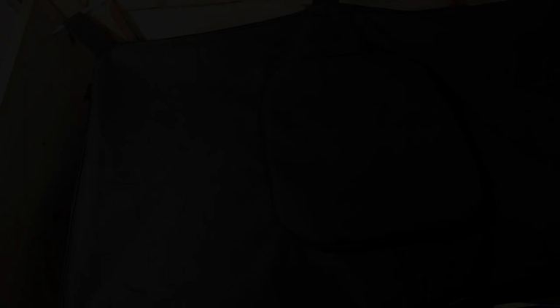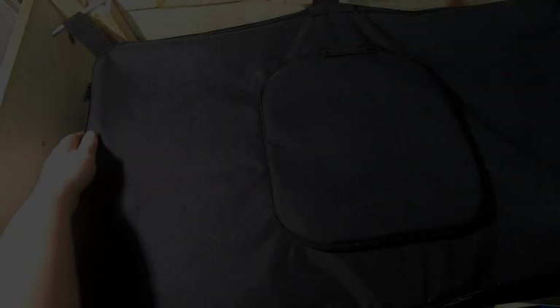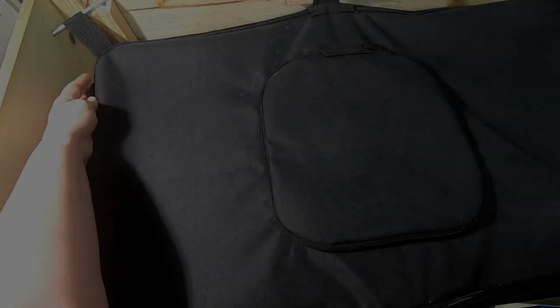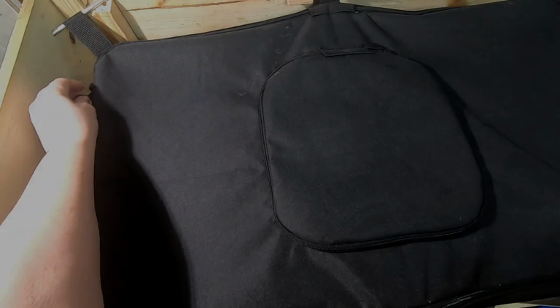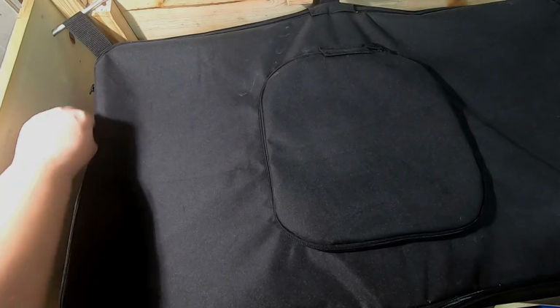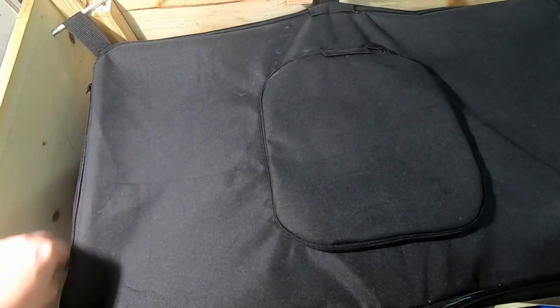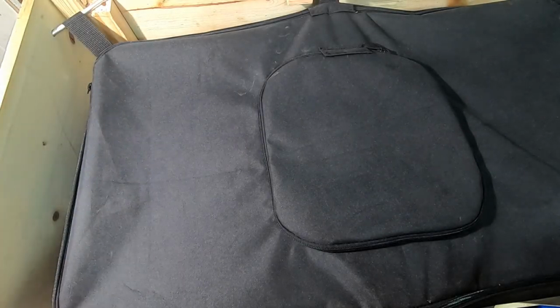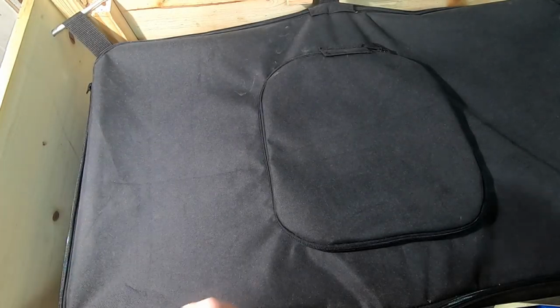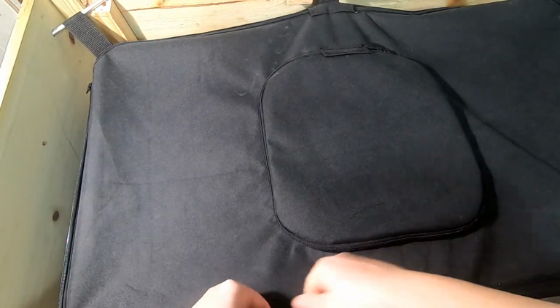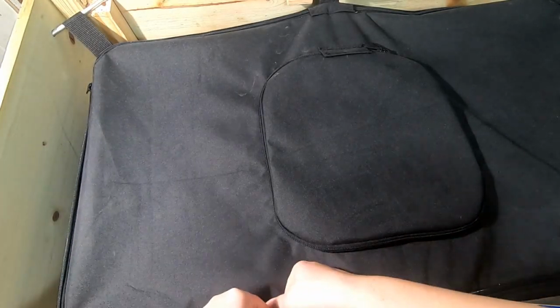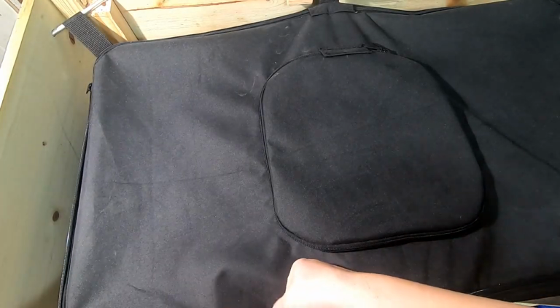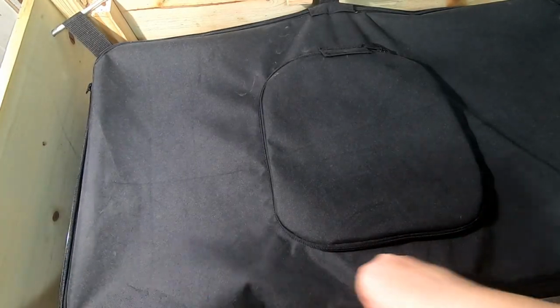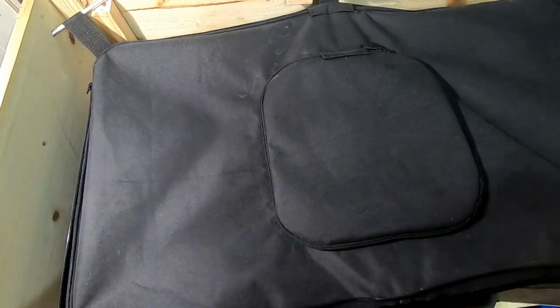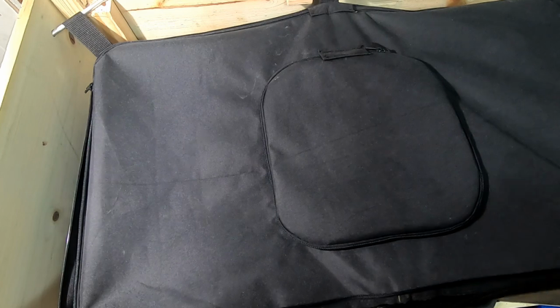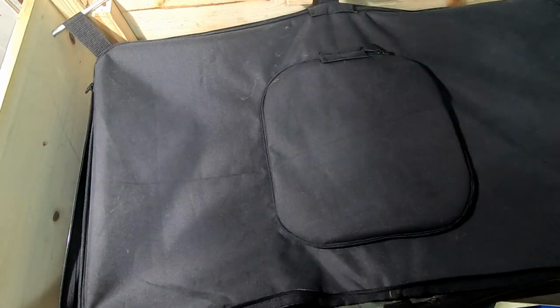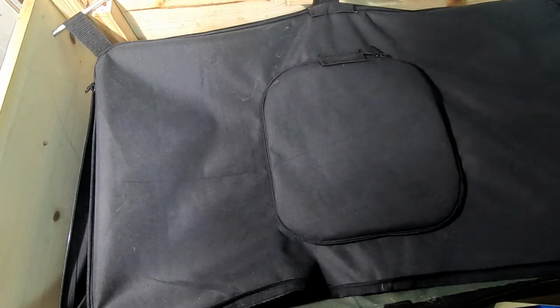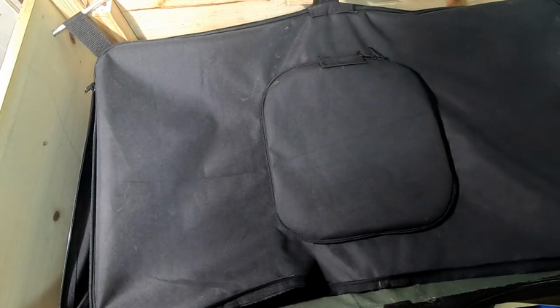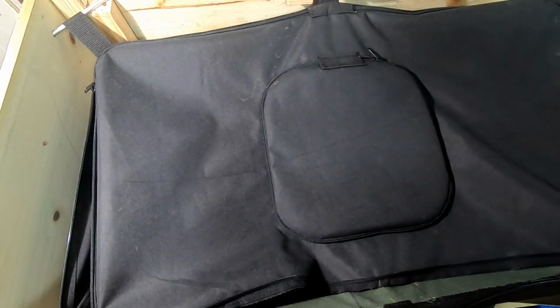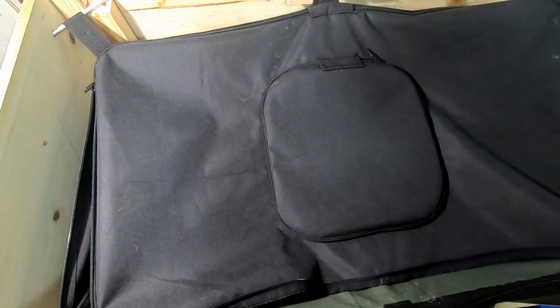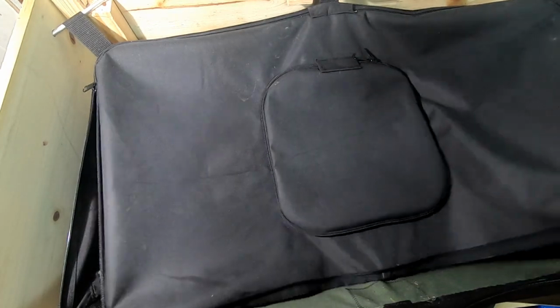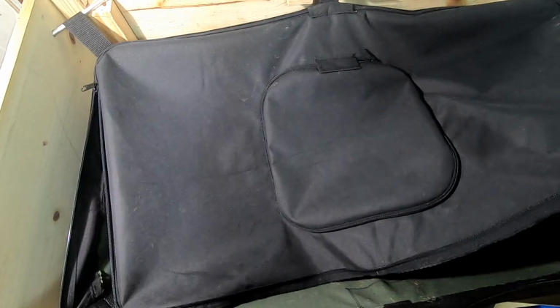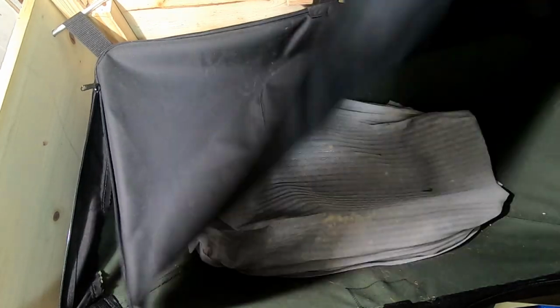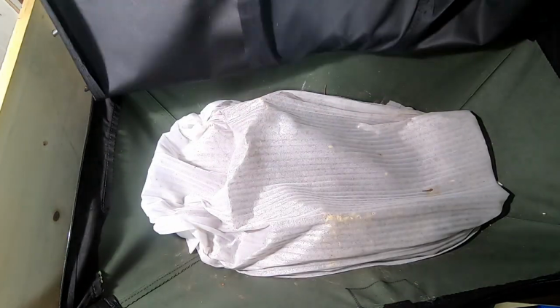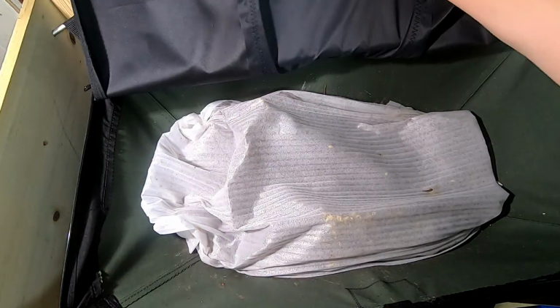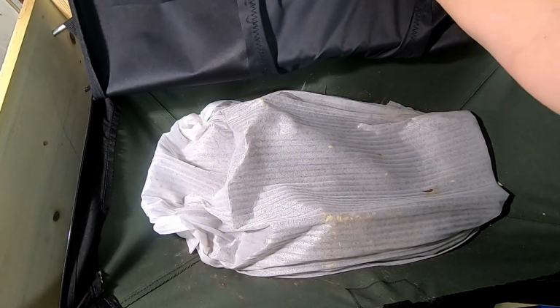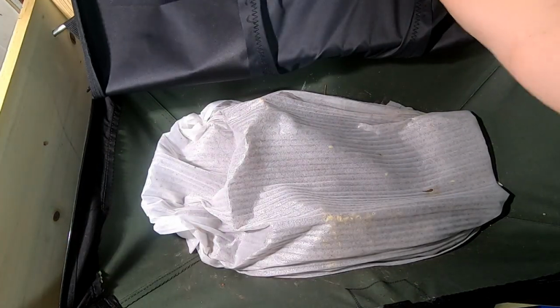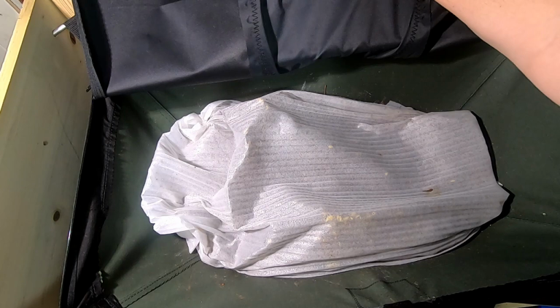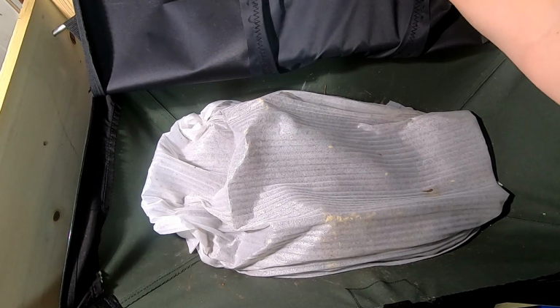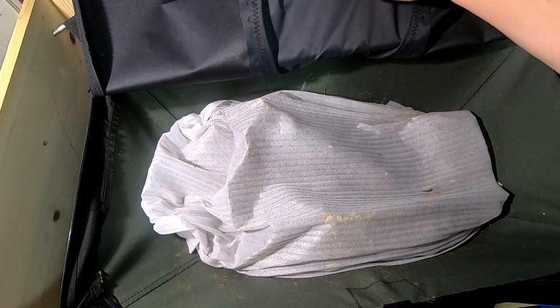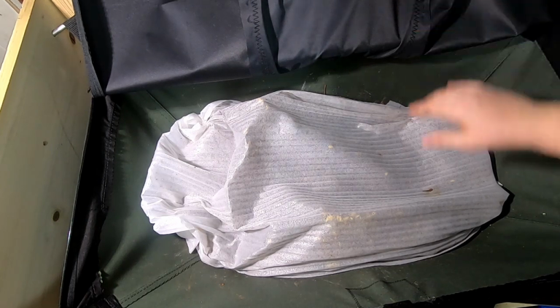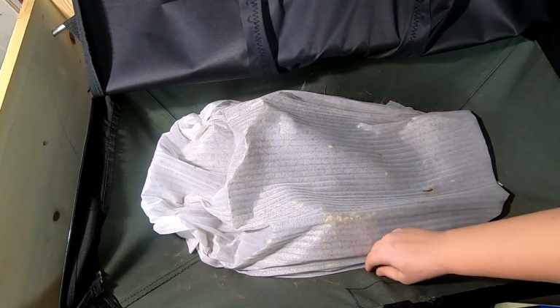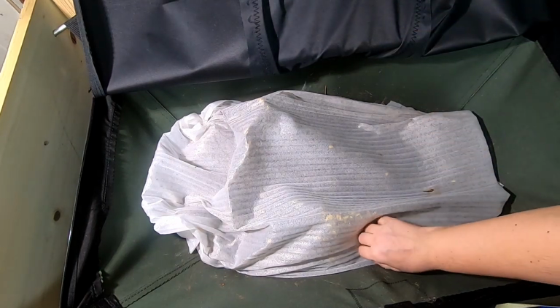Hey guys, it's Anne over at Plant Obsessed and I'm going to take a look in on the African Nightcrawlers in the Verme Bag Little Mammoth. So let's see what we've got happening here.